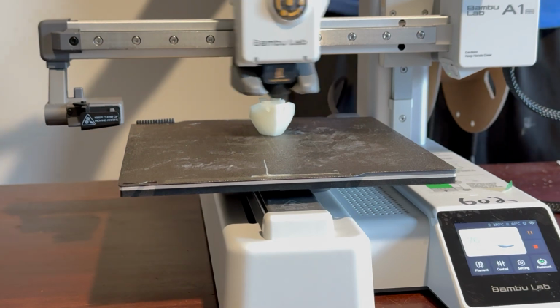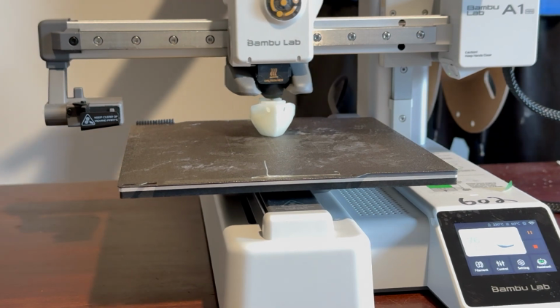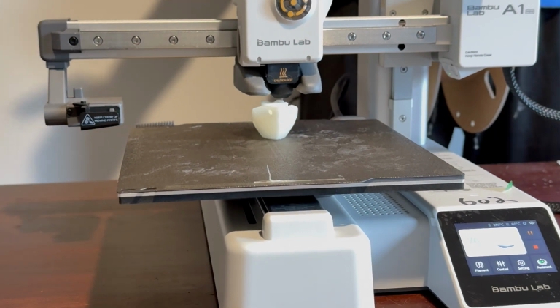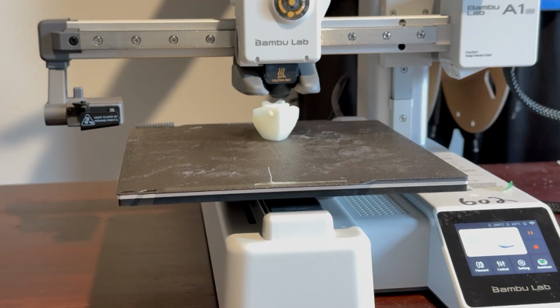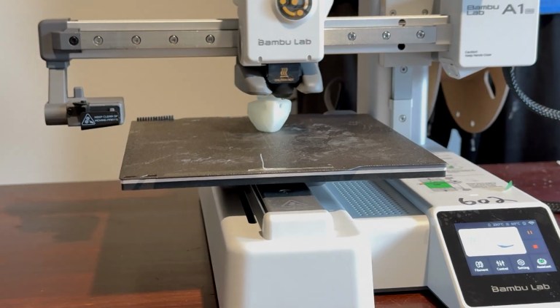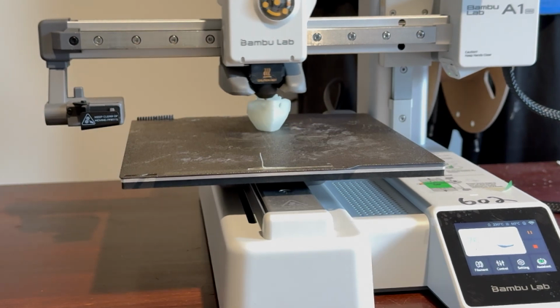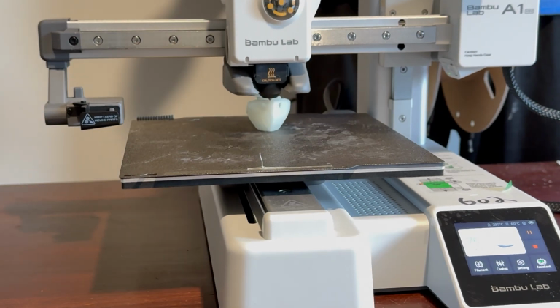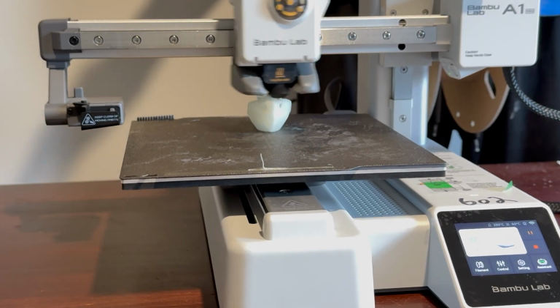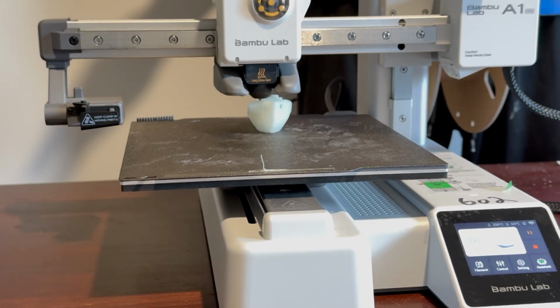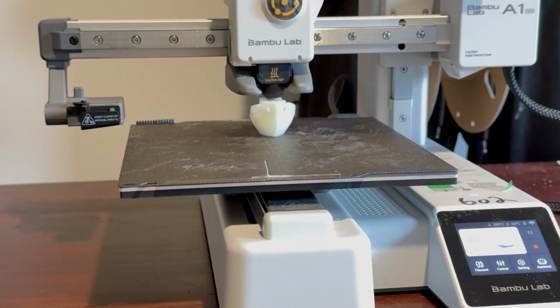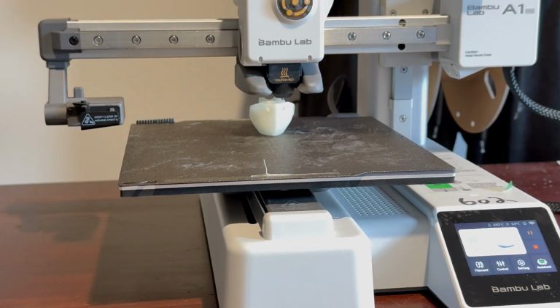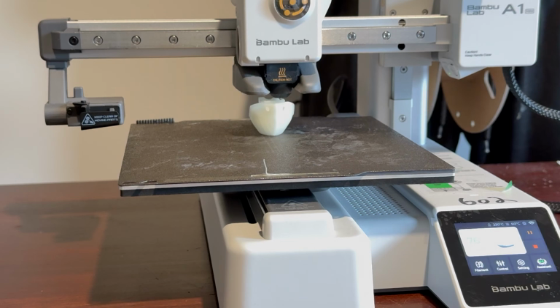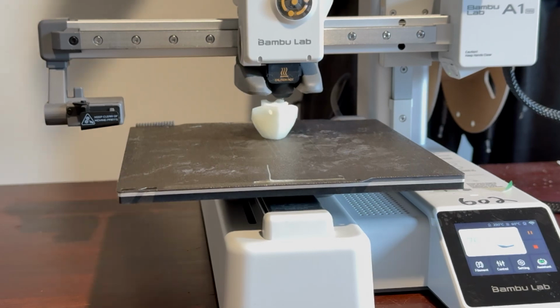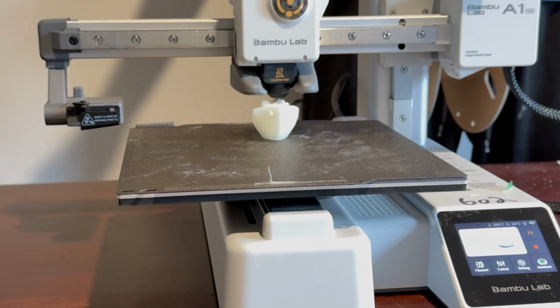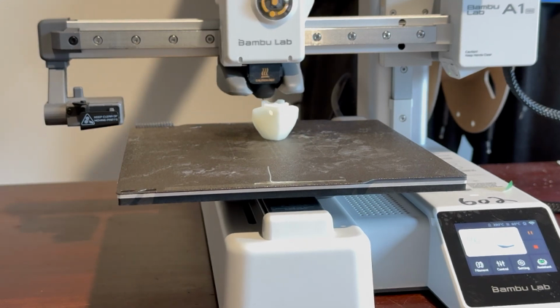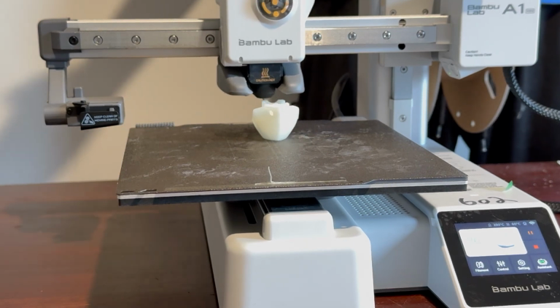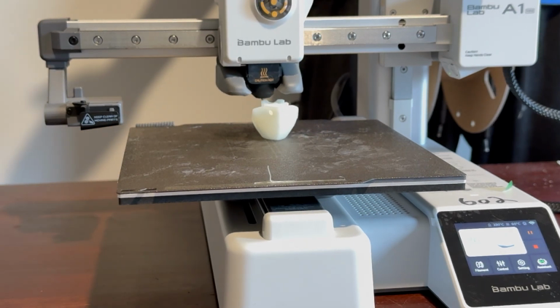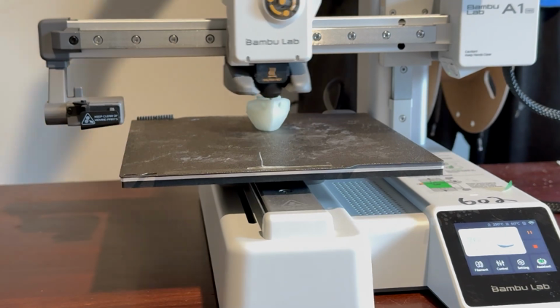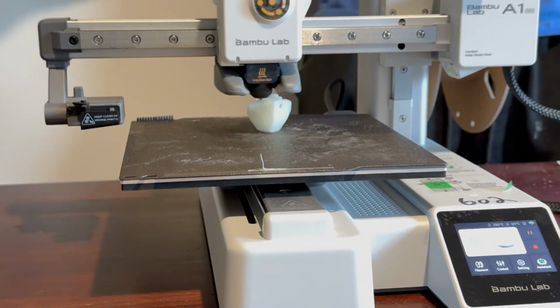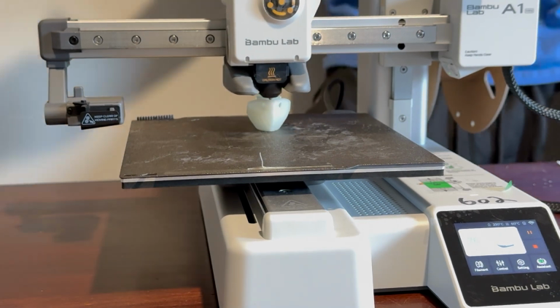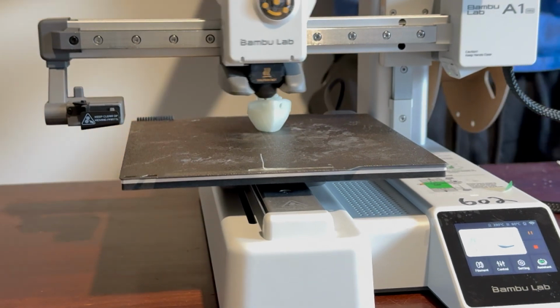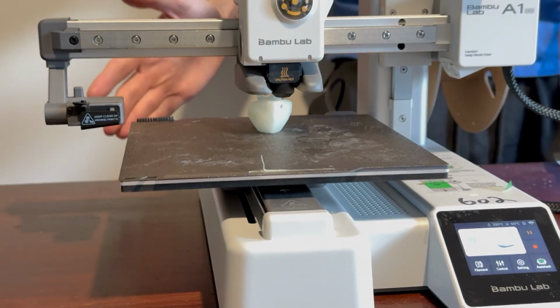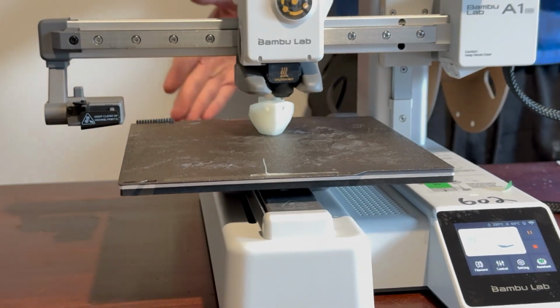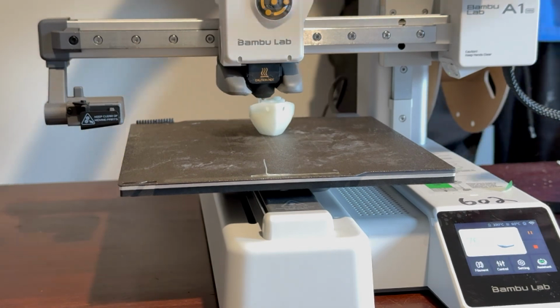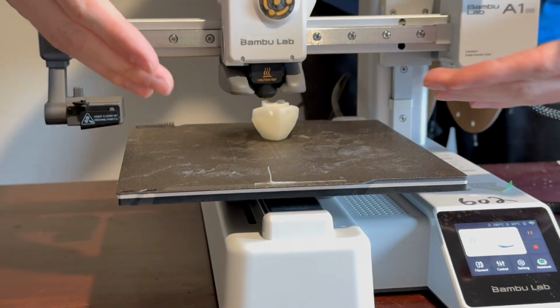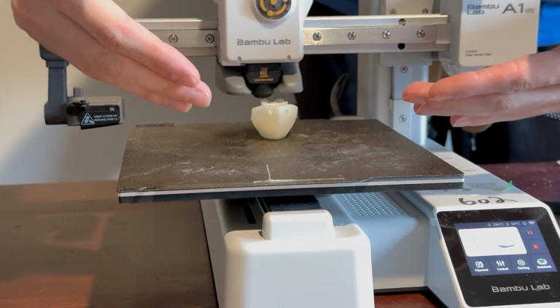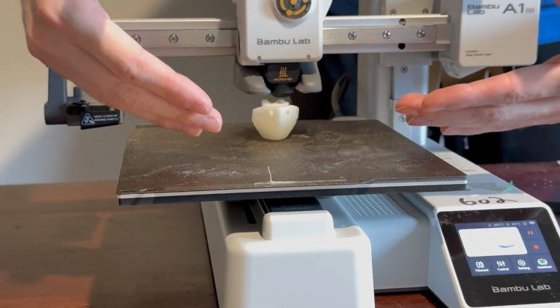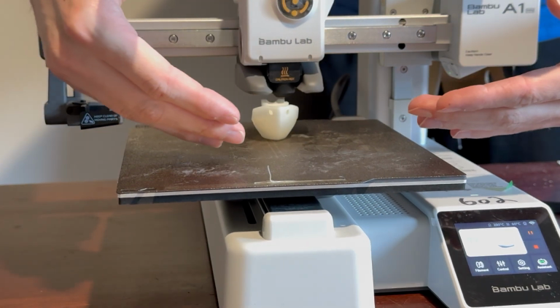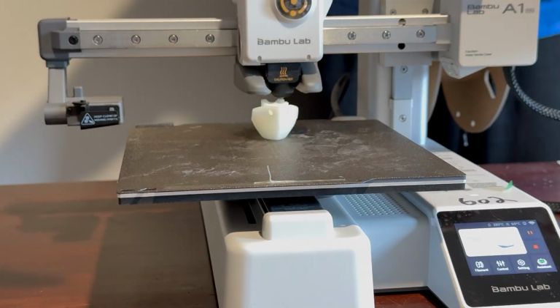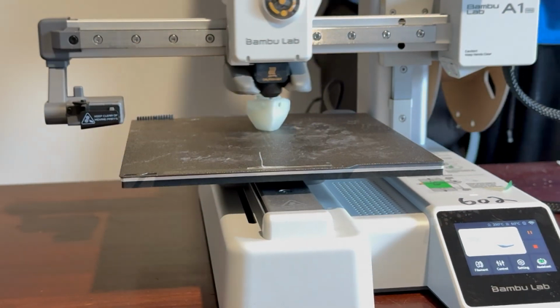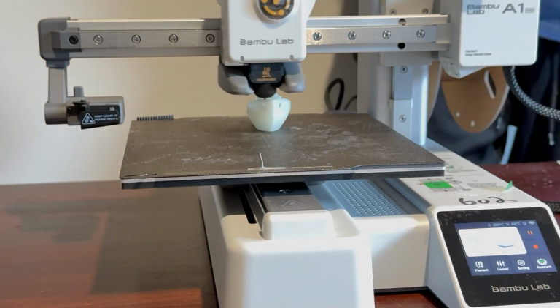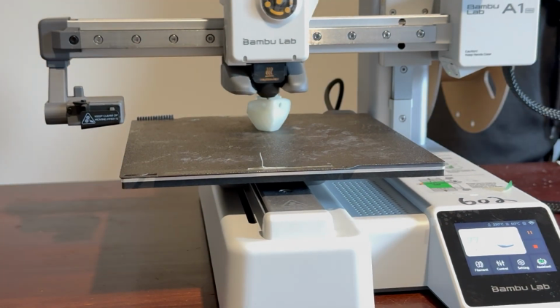I remember setting up my Ender 3, and it took me two days before I could even get a successful print. This is already printing a Benchy for you guys, and we'll look at that shortly.